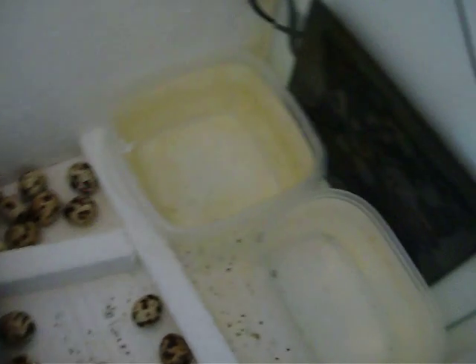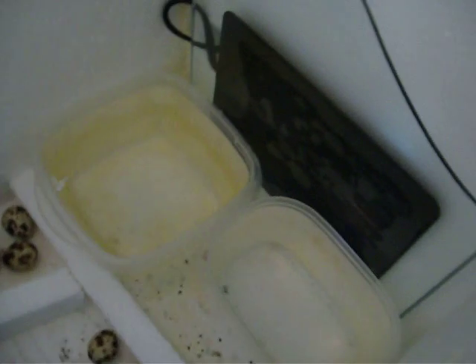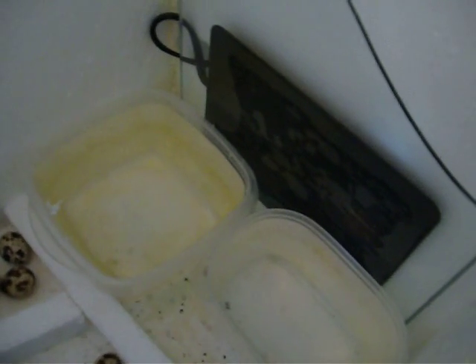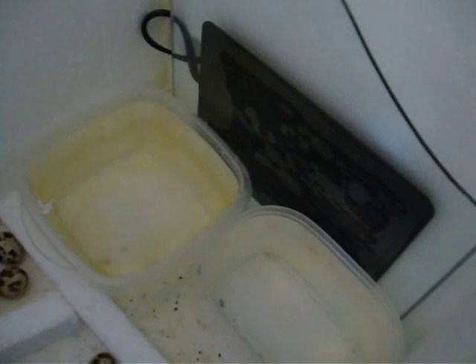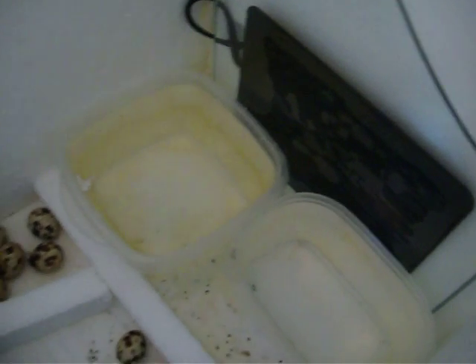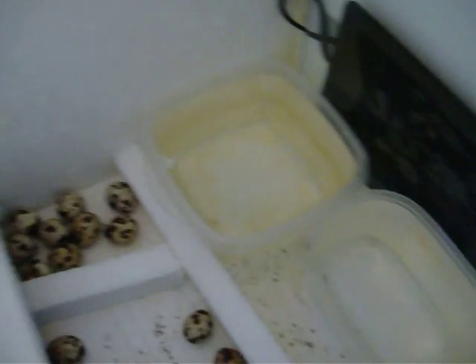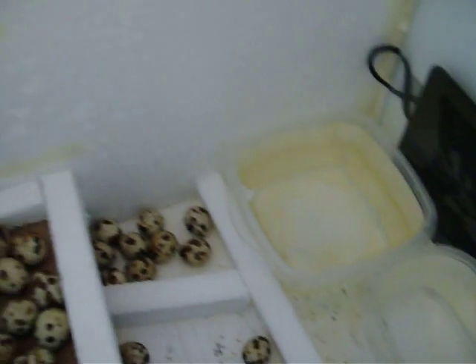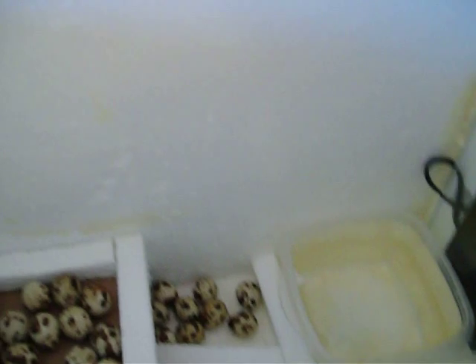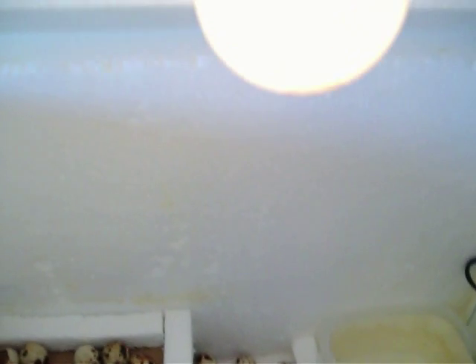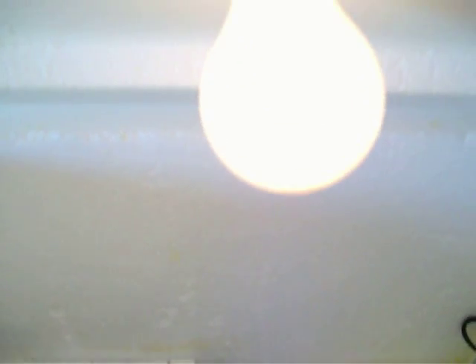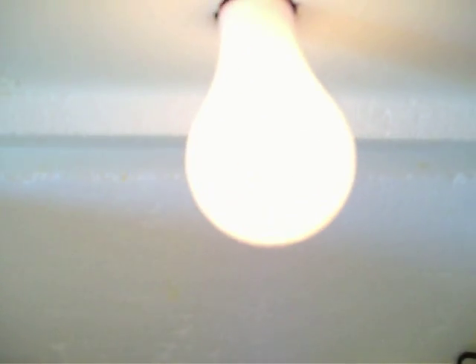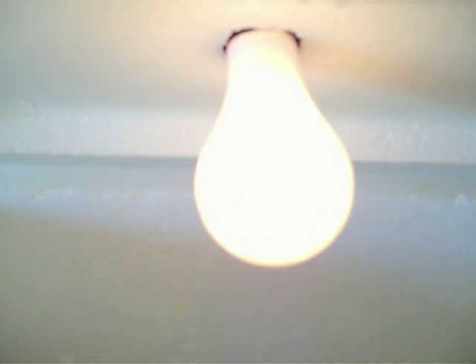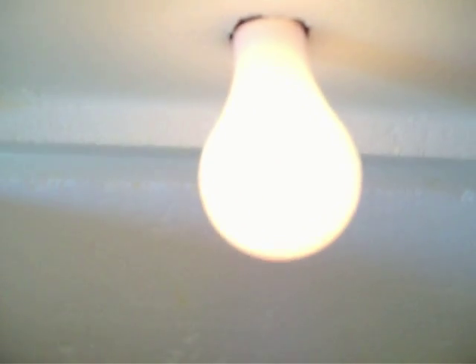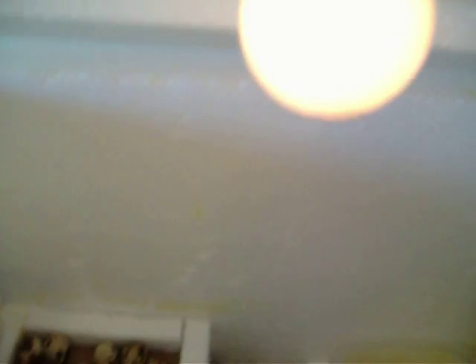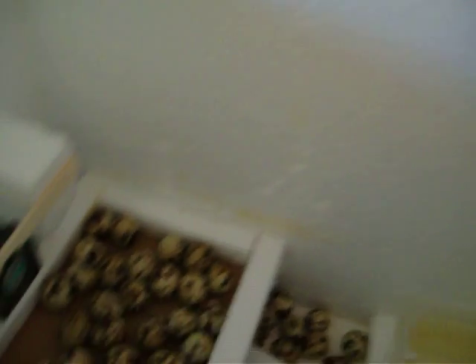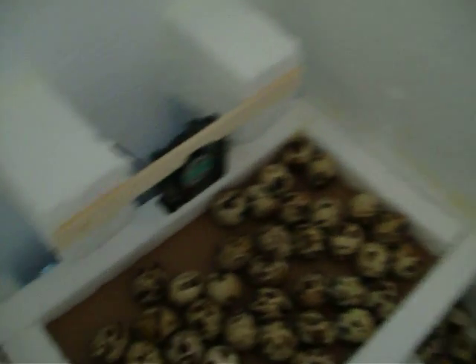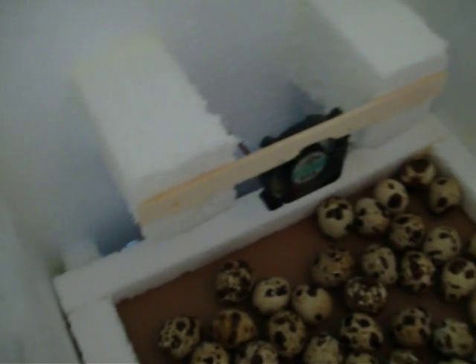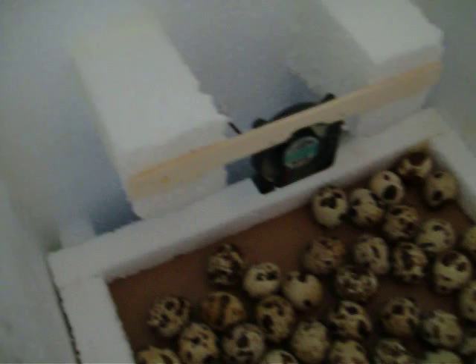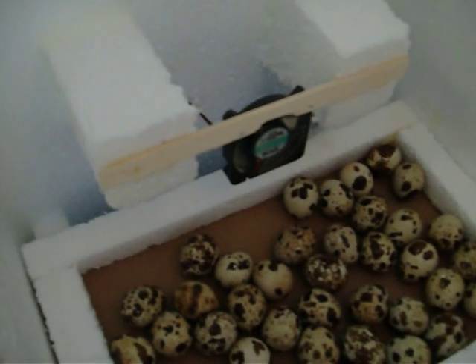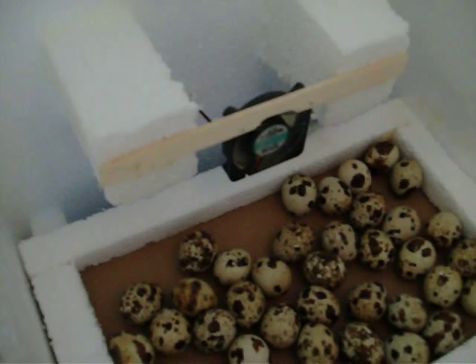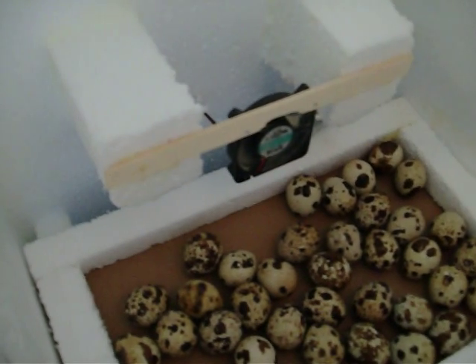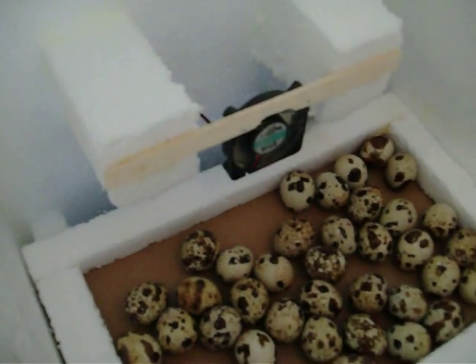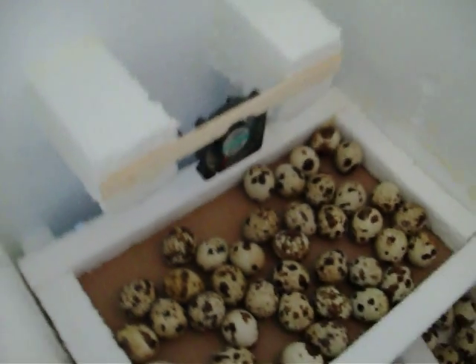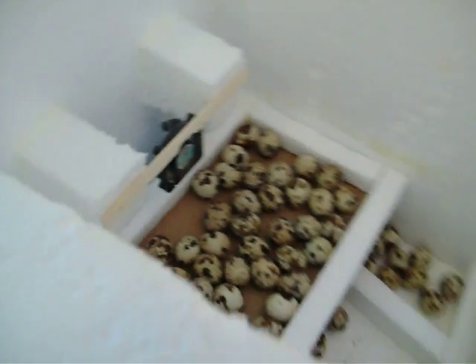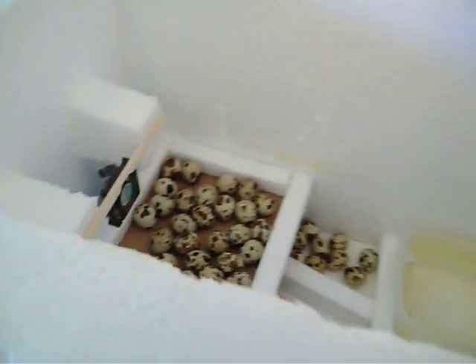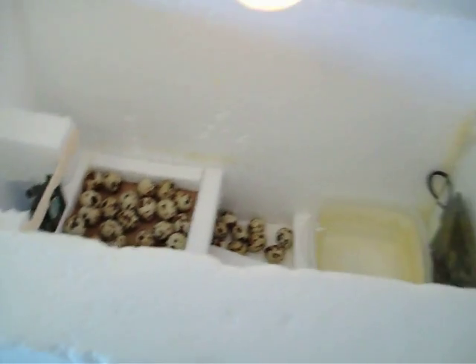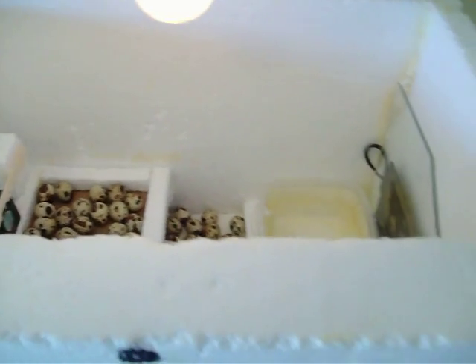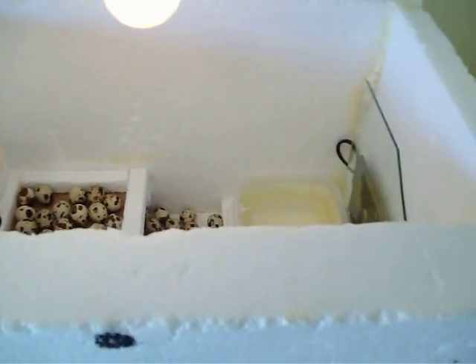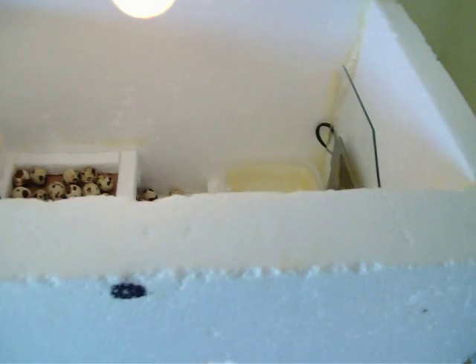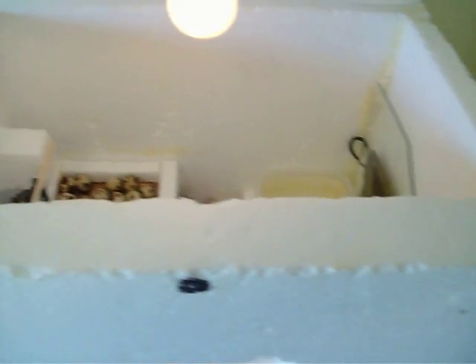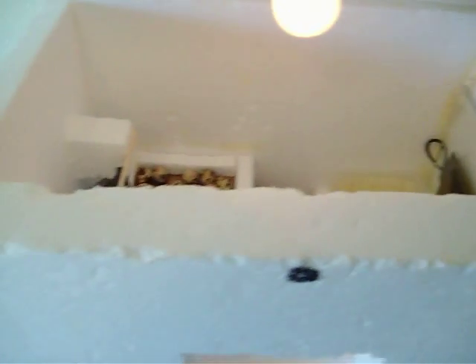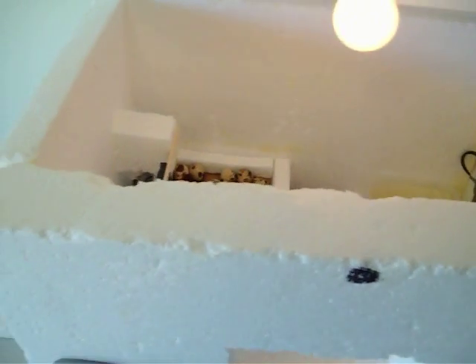We've got a heating pad, a light bulb, and an old computer fan. And it's just a bunch of foam slabs glued together.